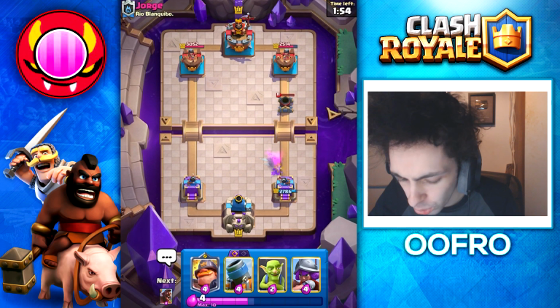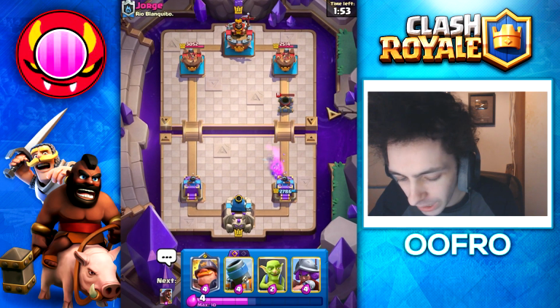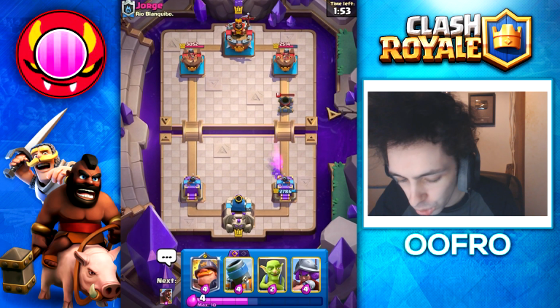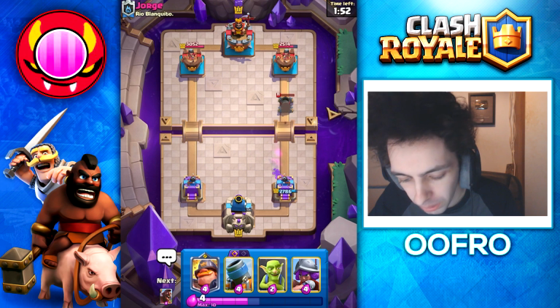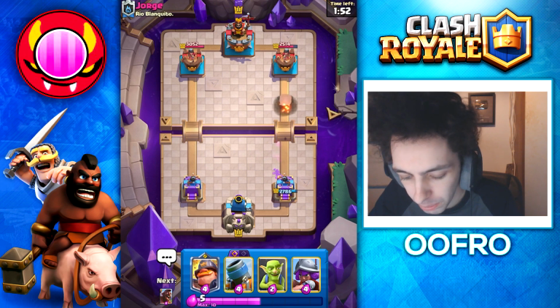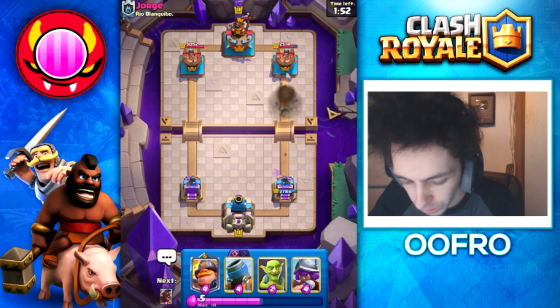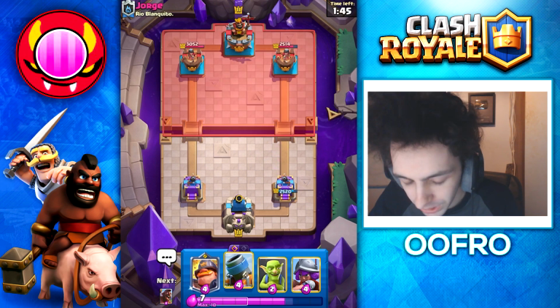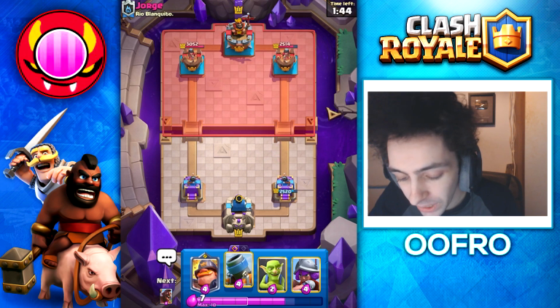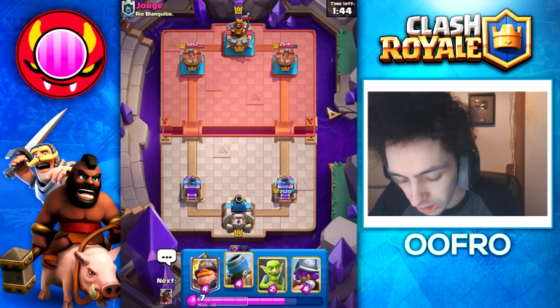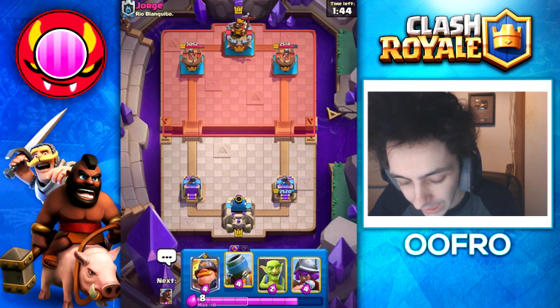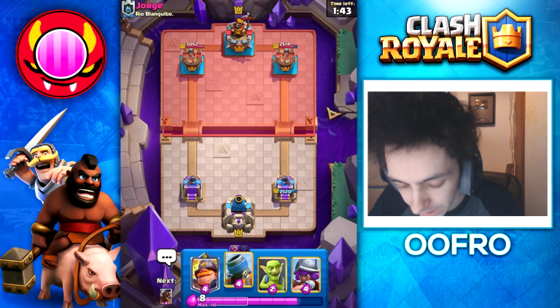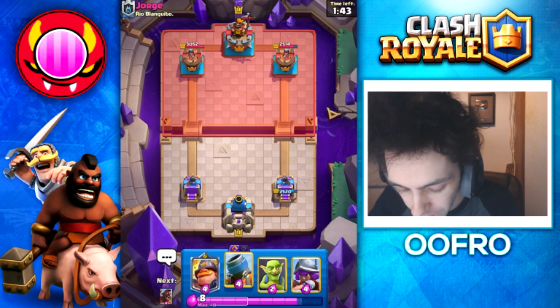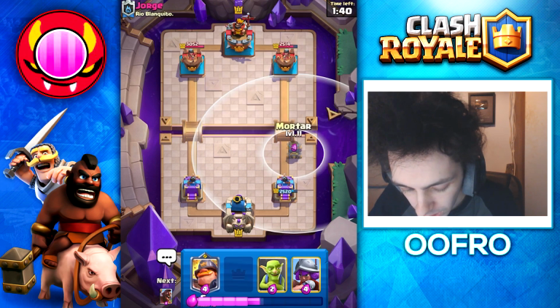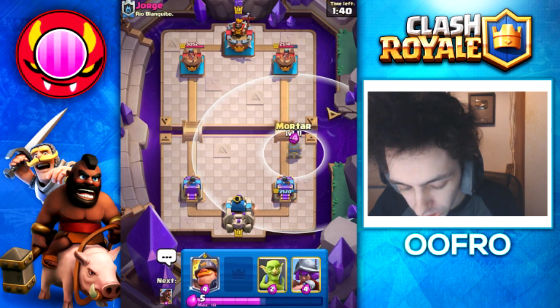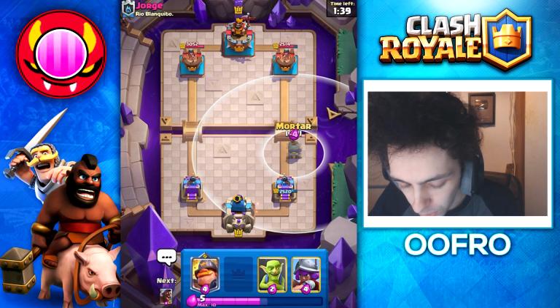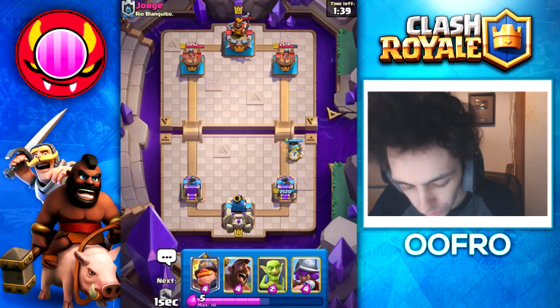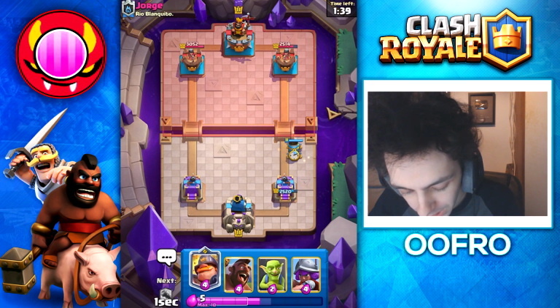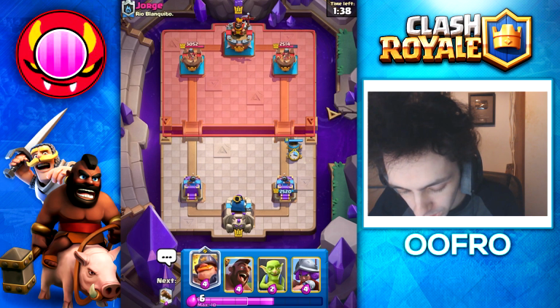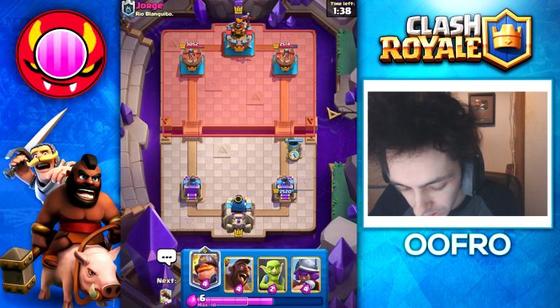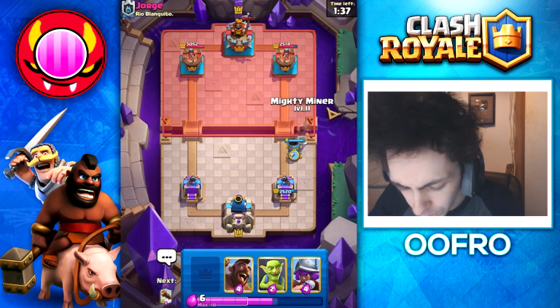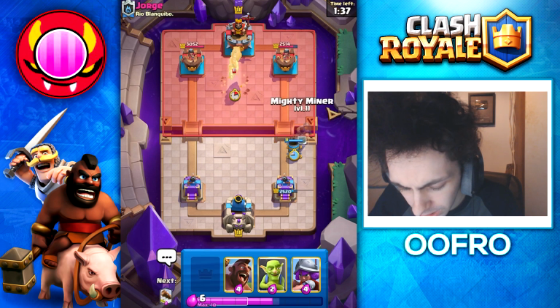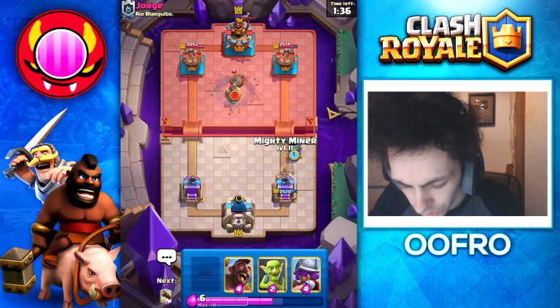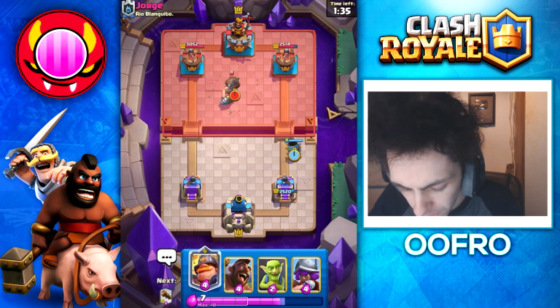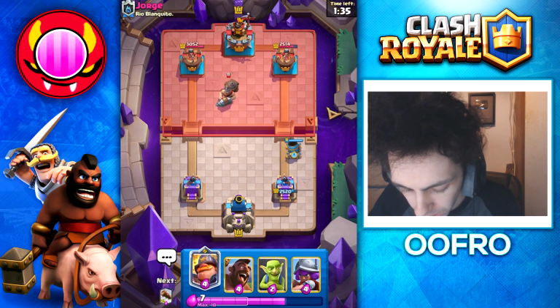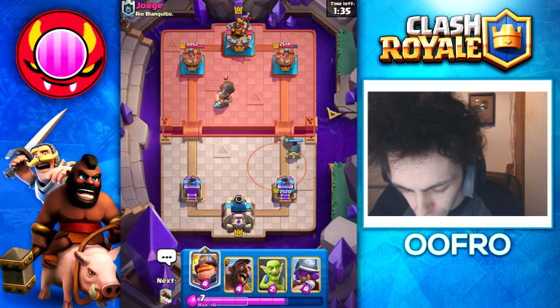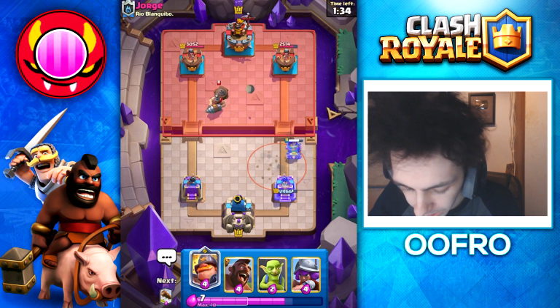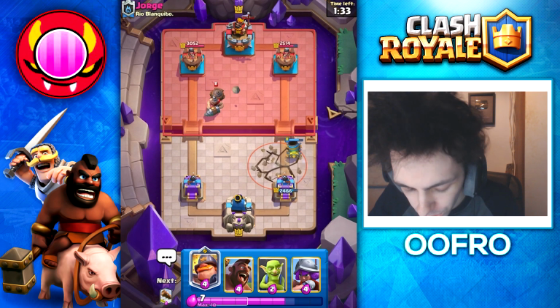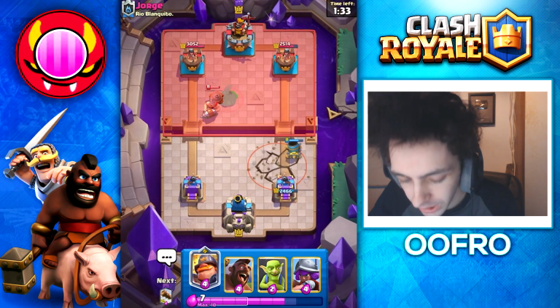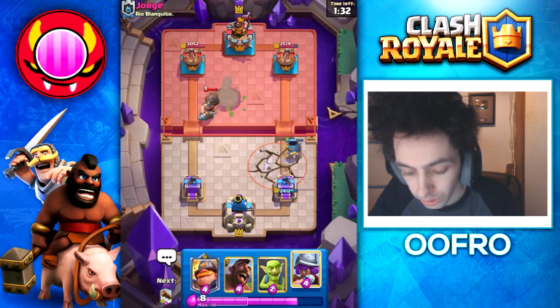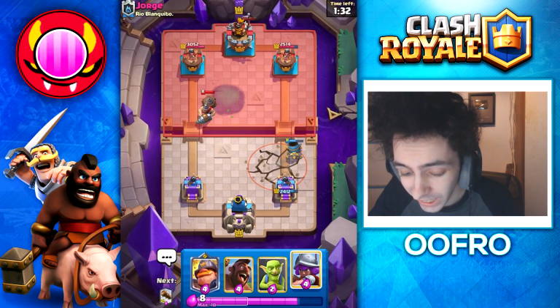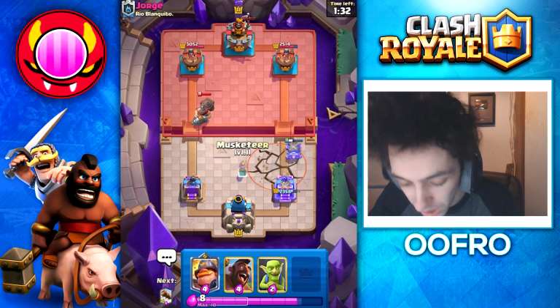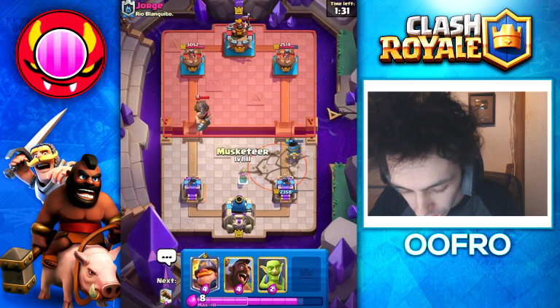That Mortar will get two shots on my Tower, but that's okay — we still have a damage lead and that's the main thing. I'm going to put an Offensive Mortar up to see what he does. He goes for a Mighty Miner and then an Earthquake. So it looks like a mirror matchup.